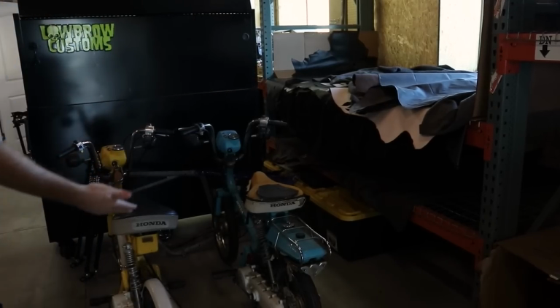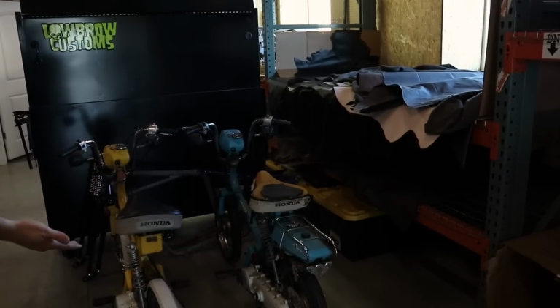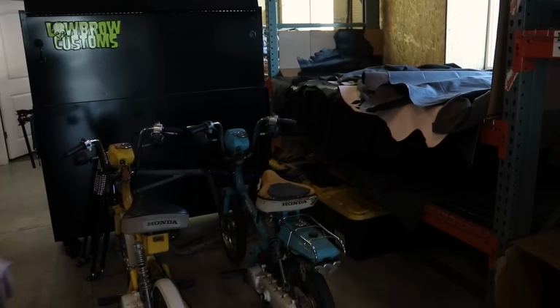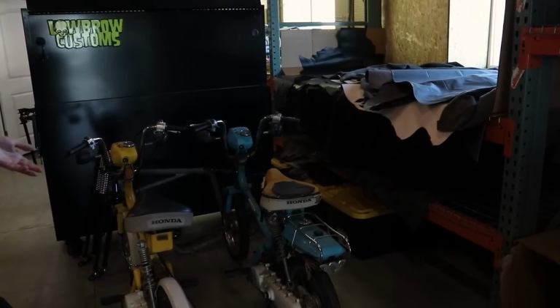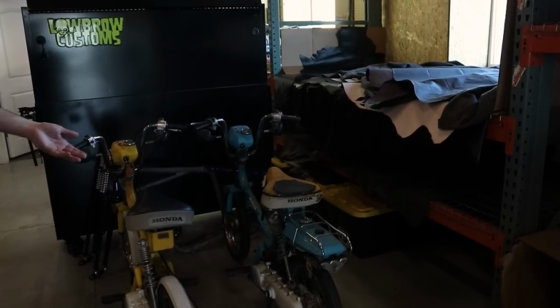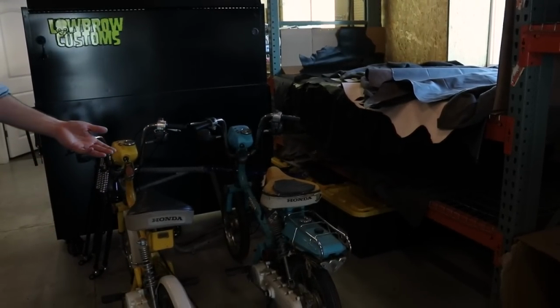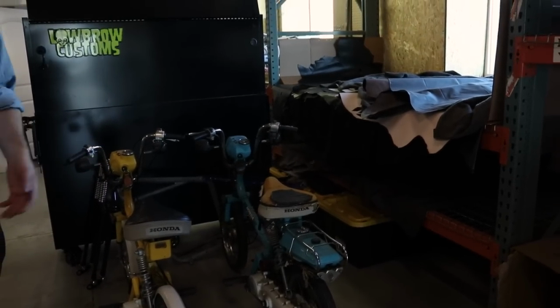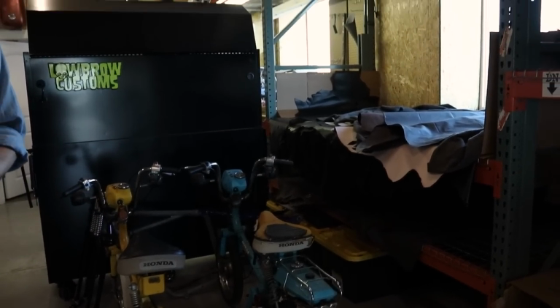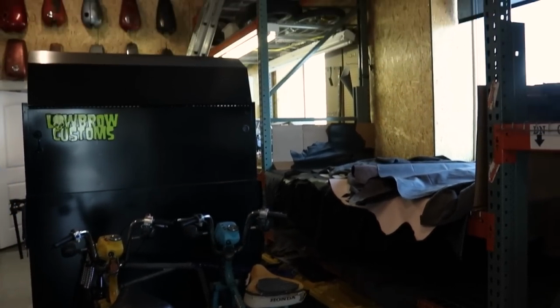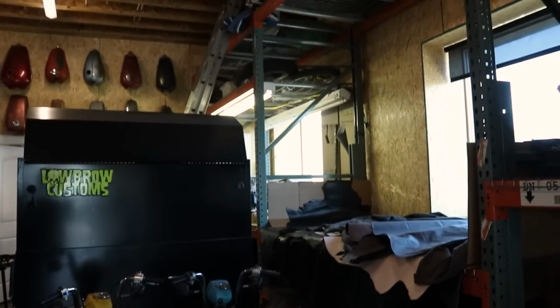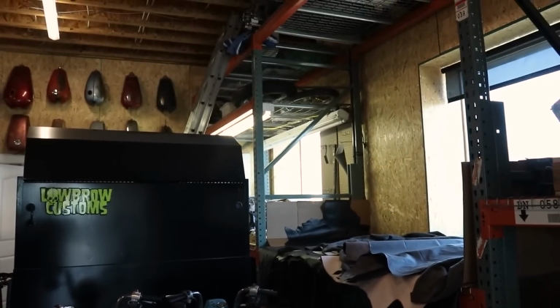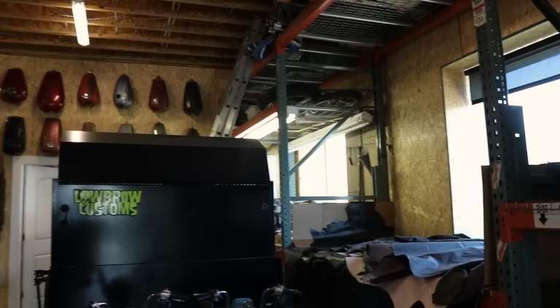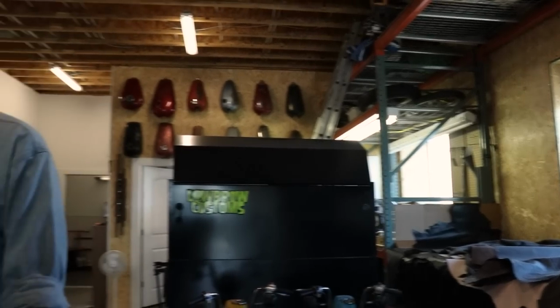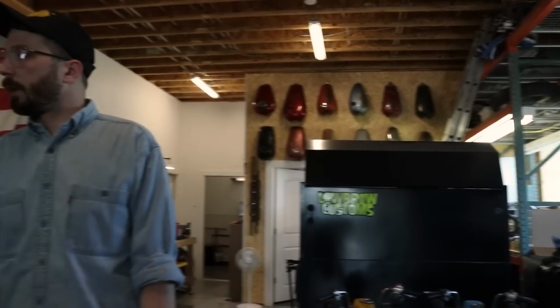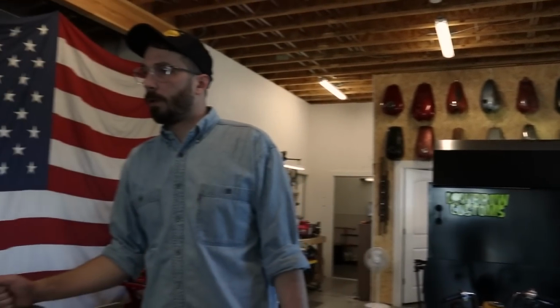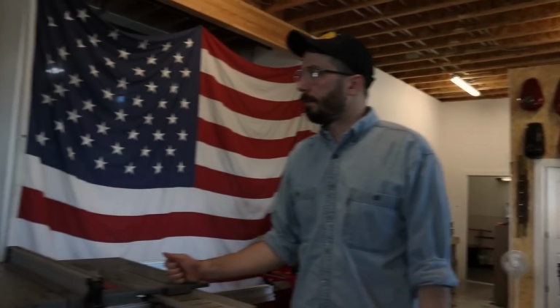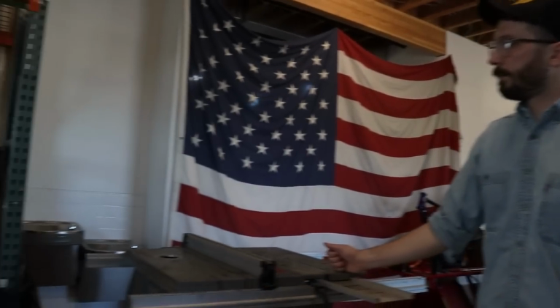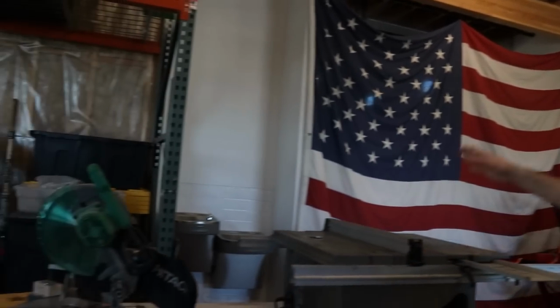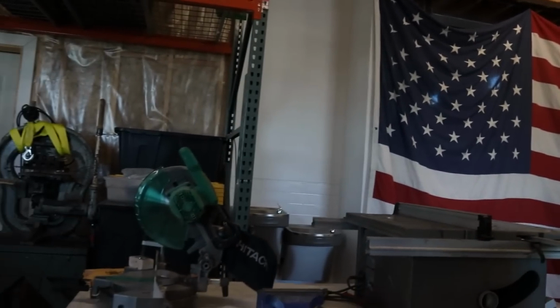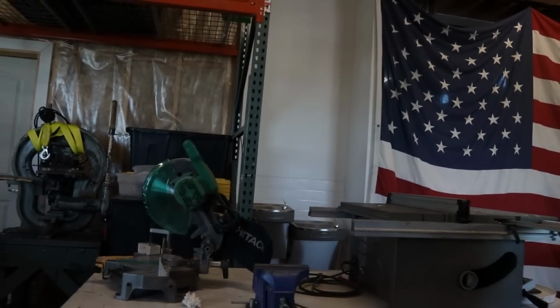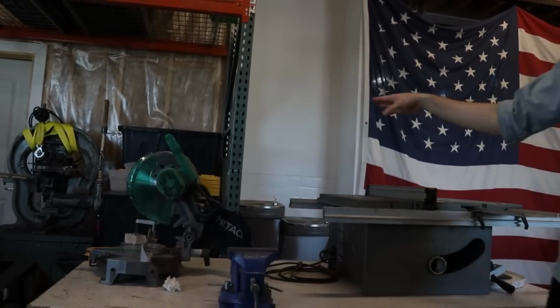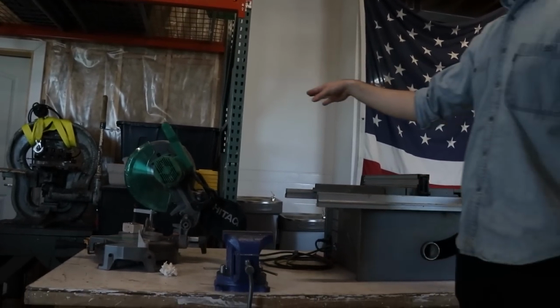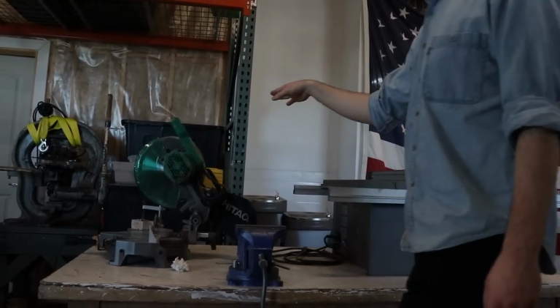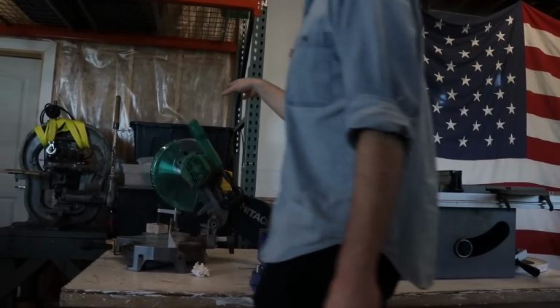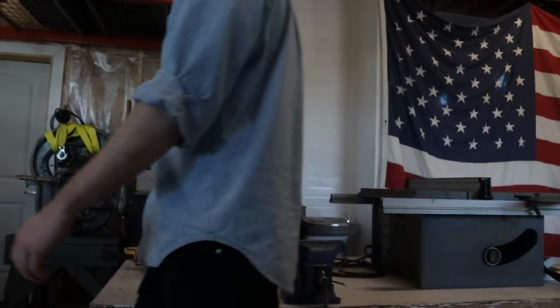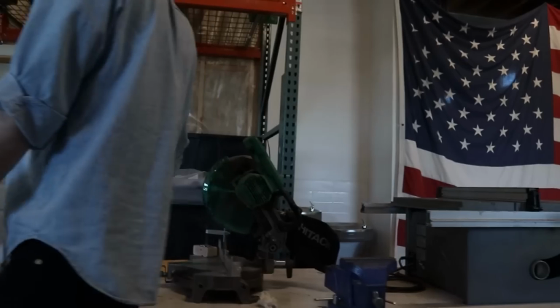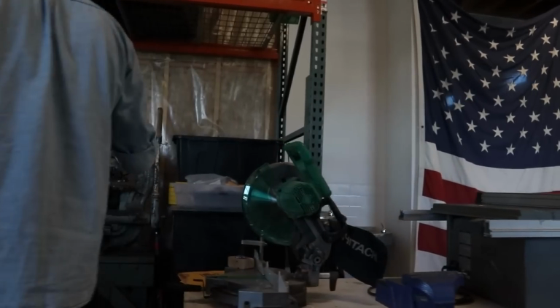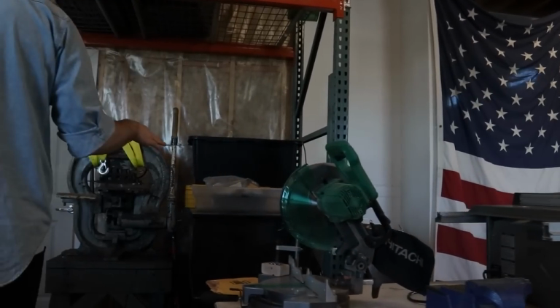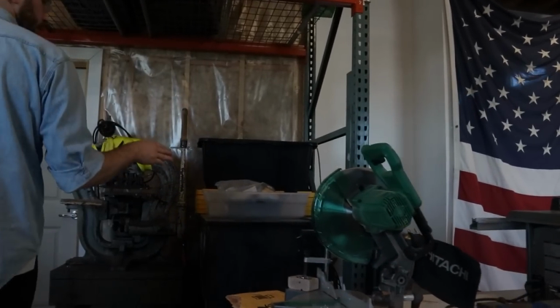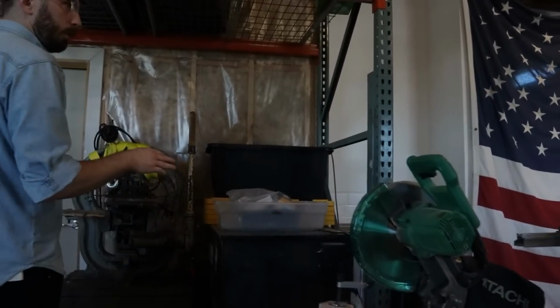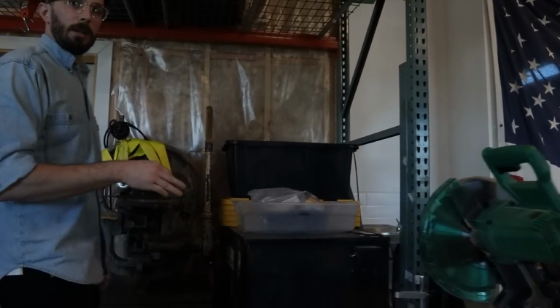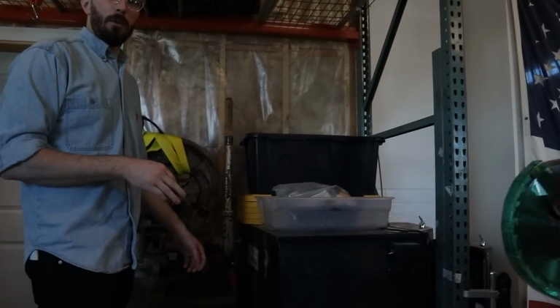Two little Honda Expresses you've probably seen in videos on occasion. Woodworking equipment. The parts washer is over here since I never get to work on motorcycles anymore.